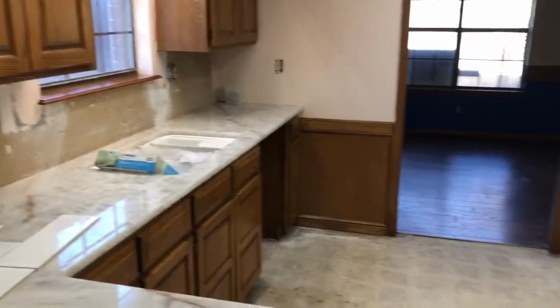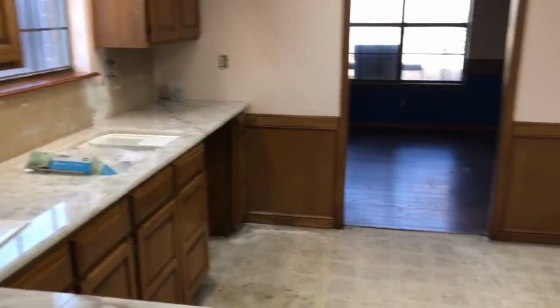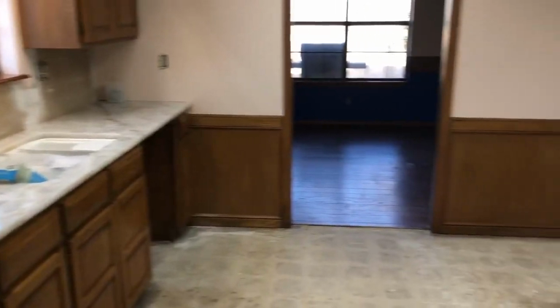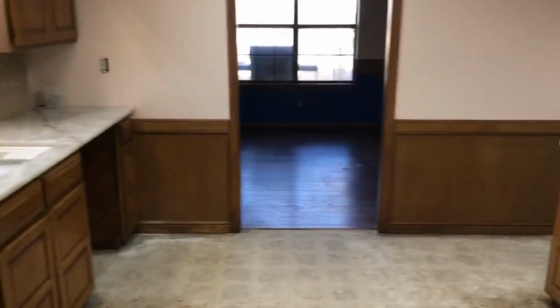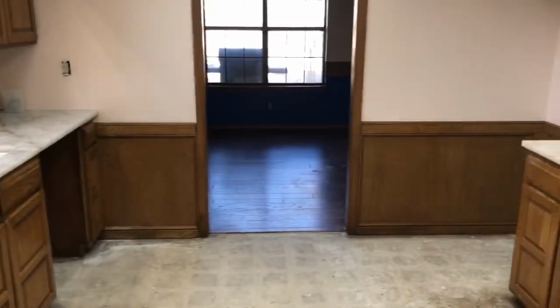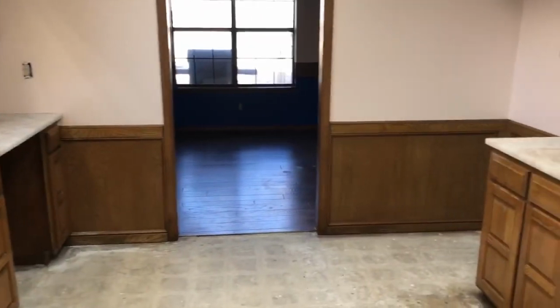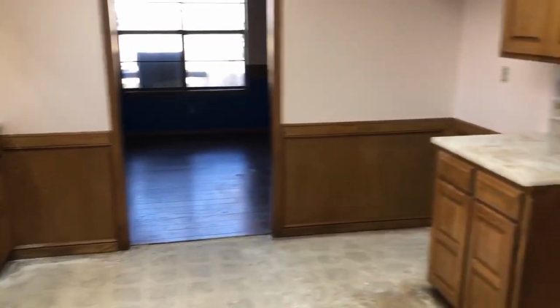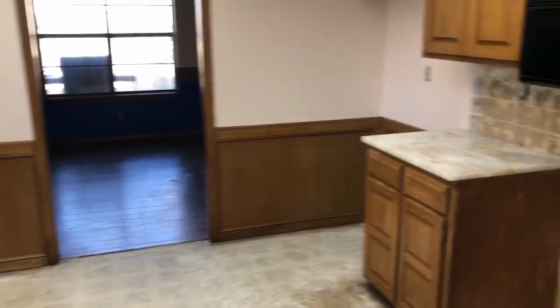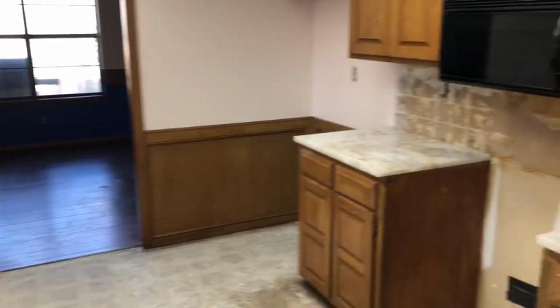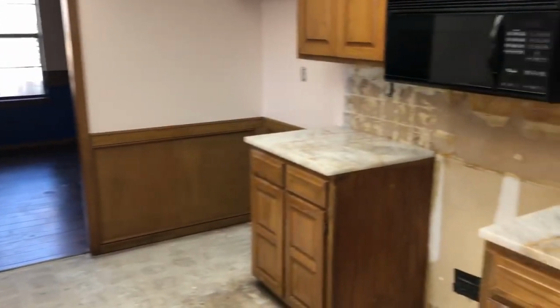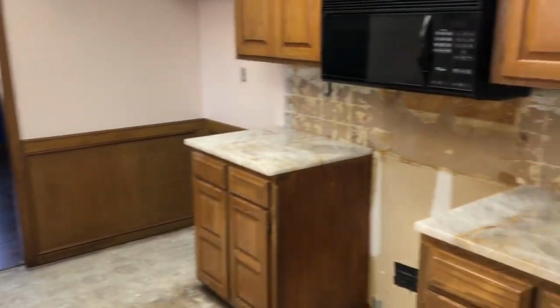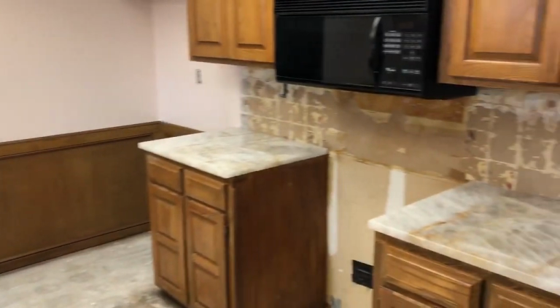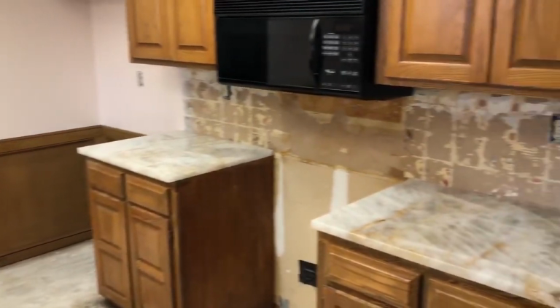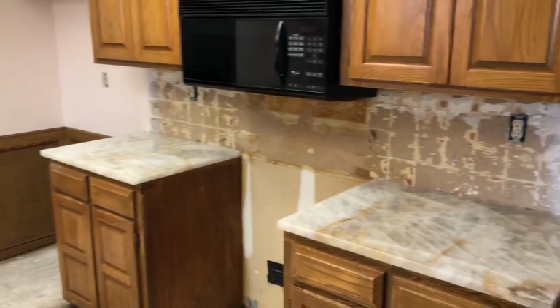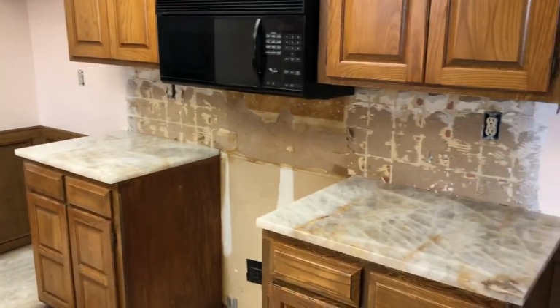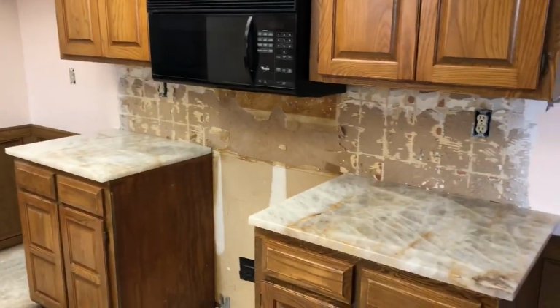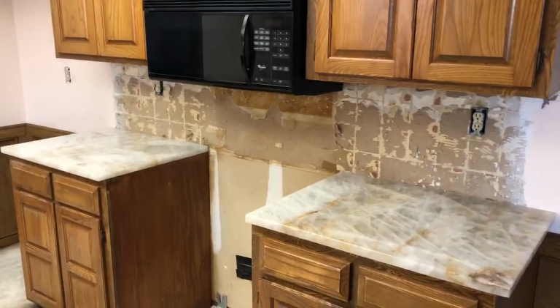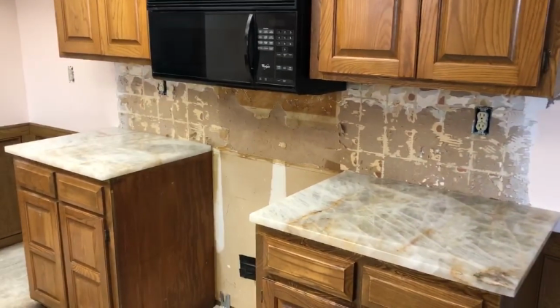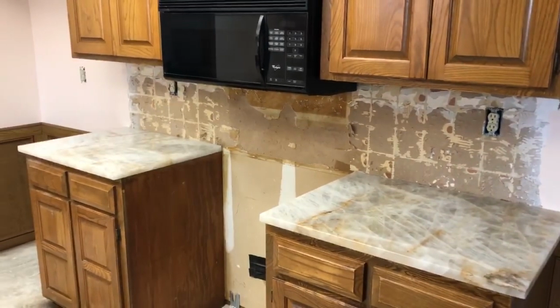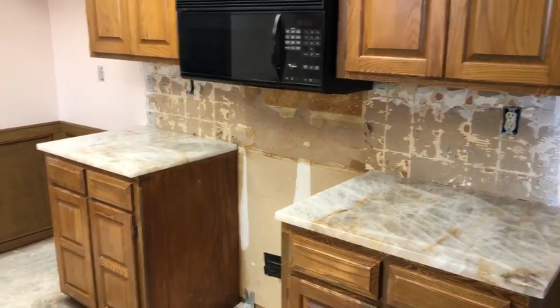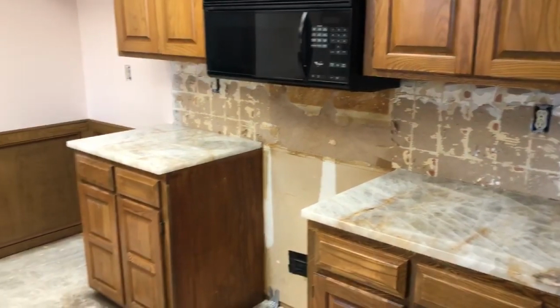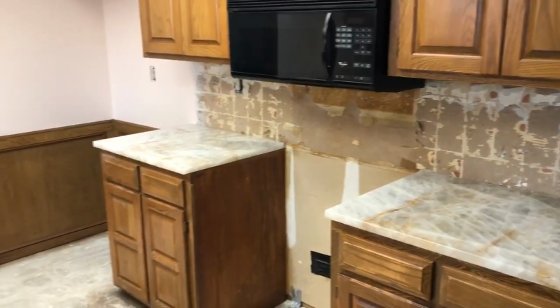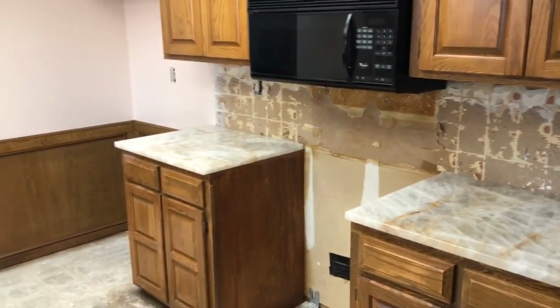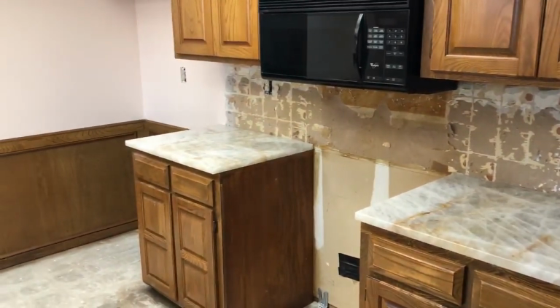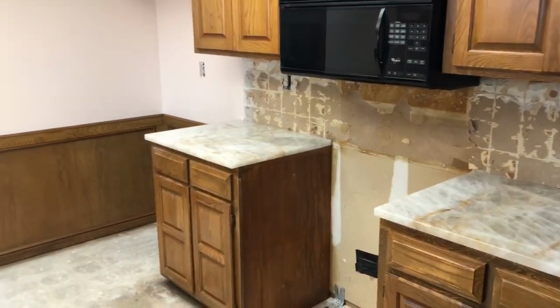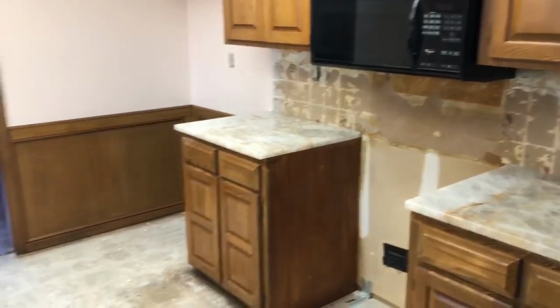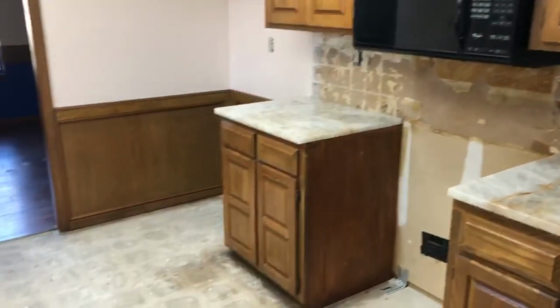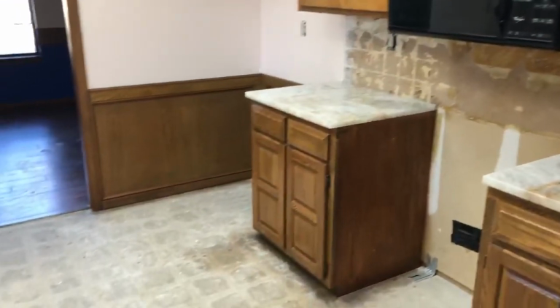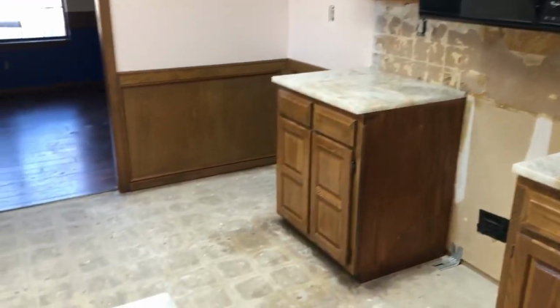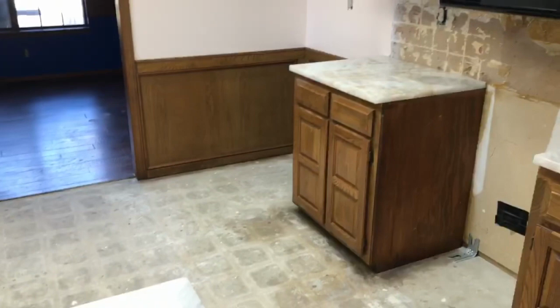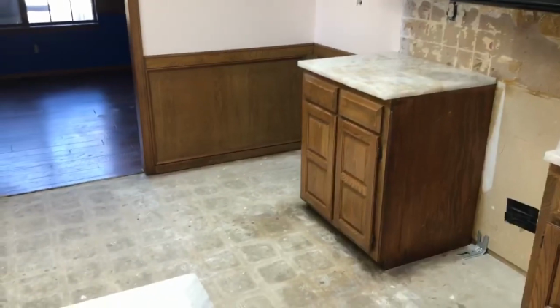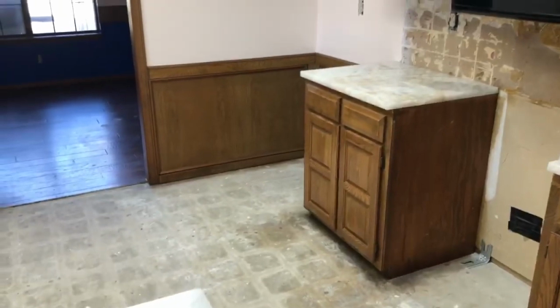You can see the cabinets are all done, the painting's all done, the lighting is done. Pretty much what we have left to do is reinstall the appliances, the backsplash, and the flooring.